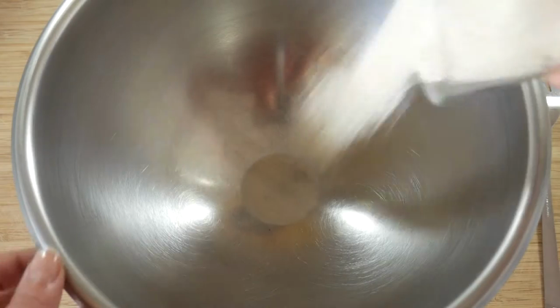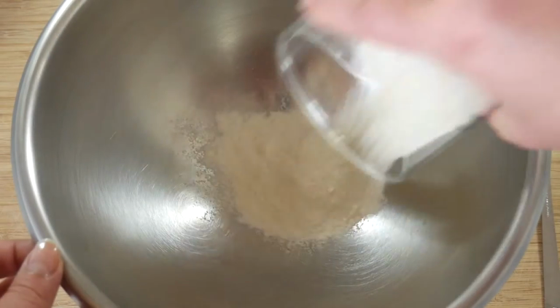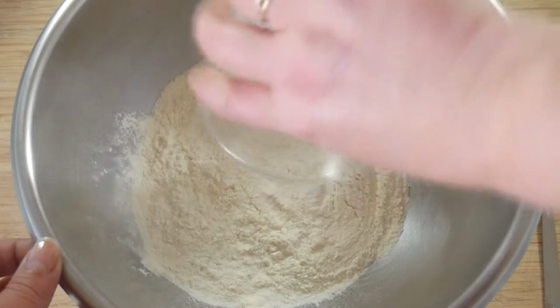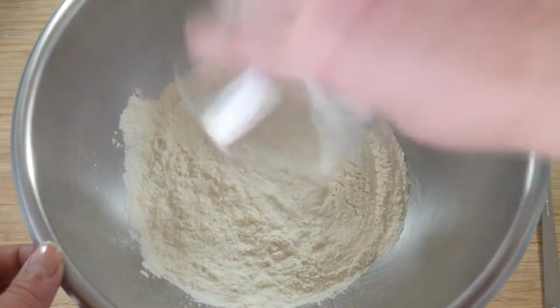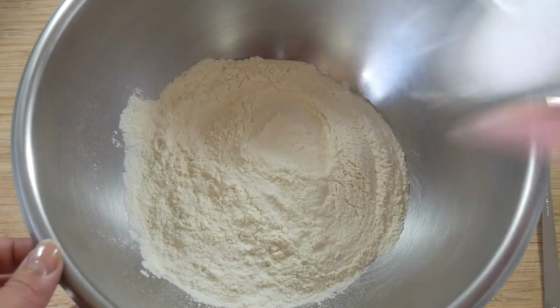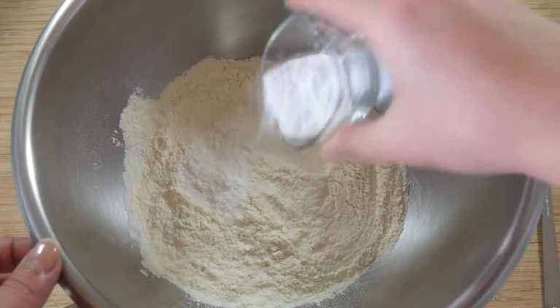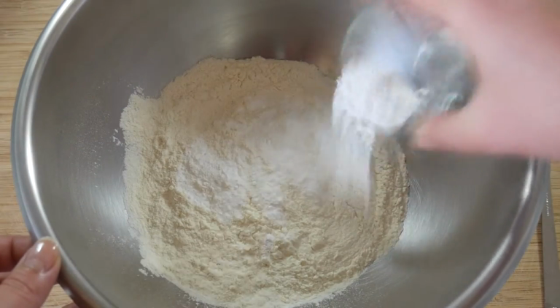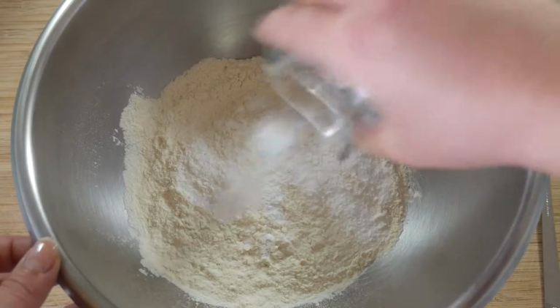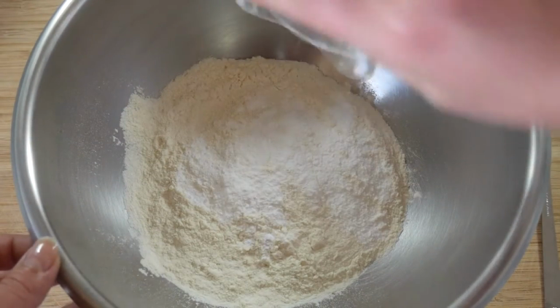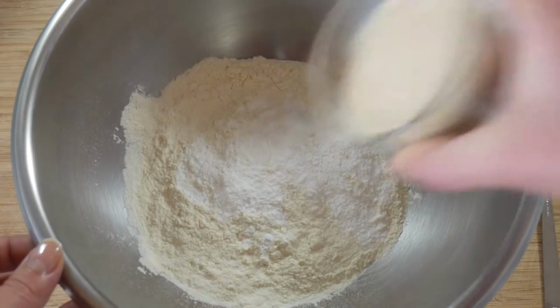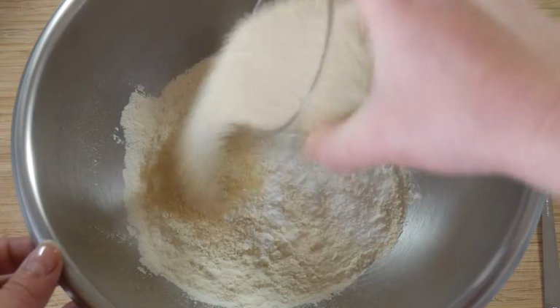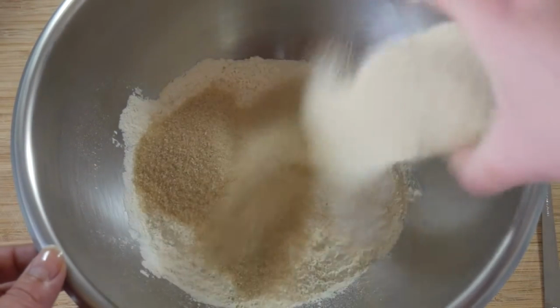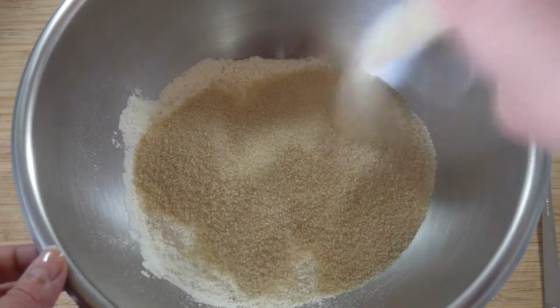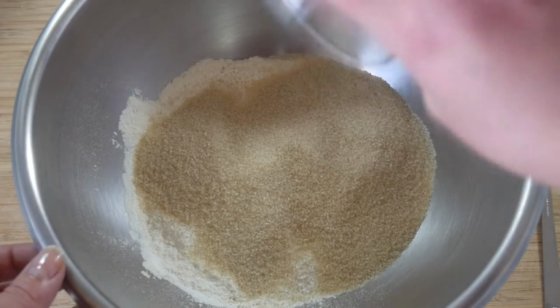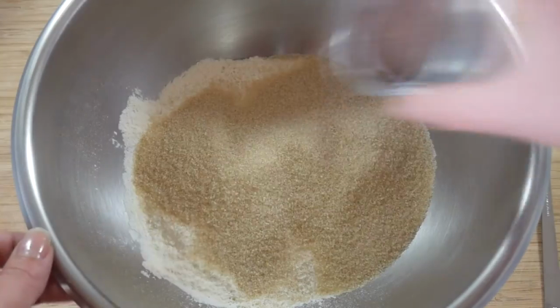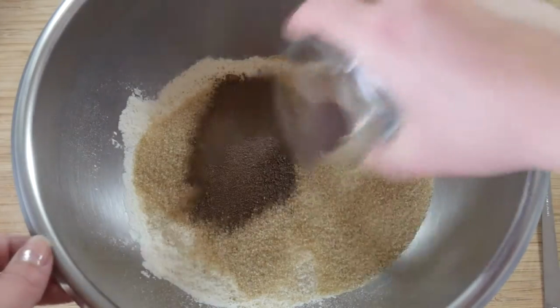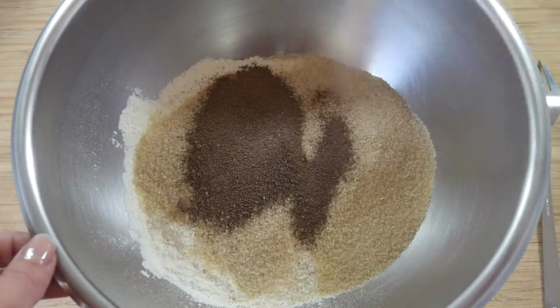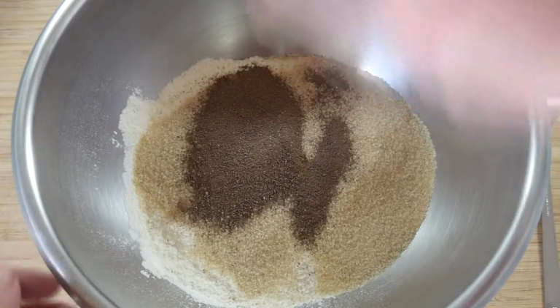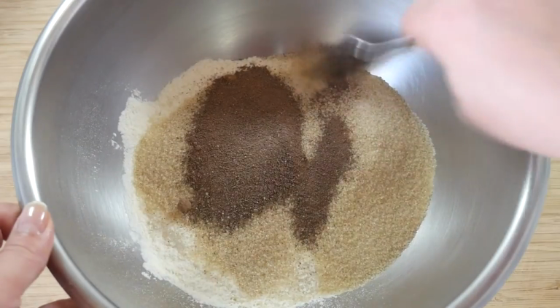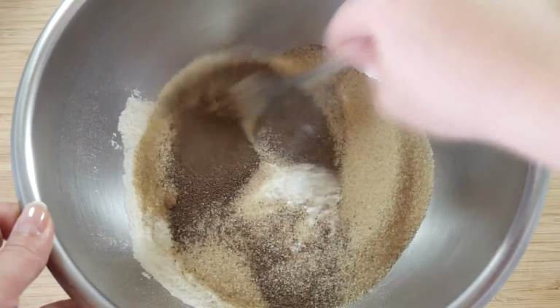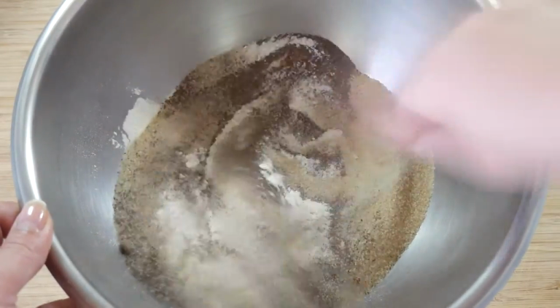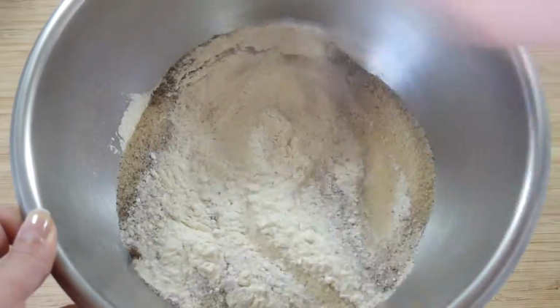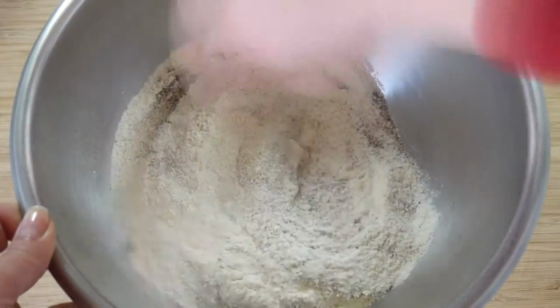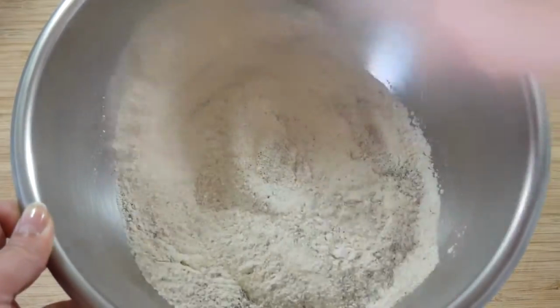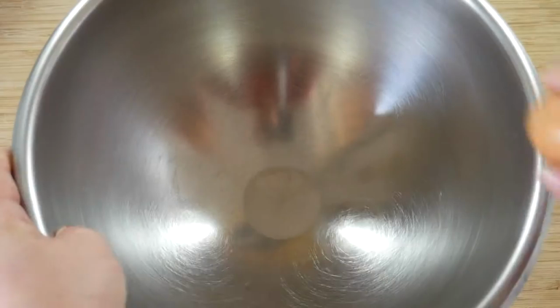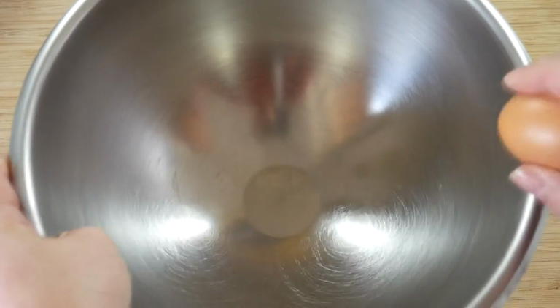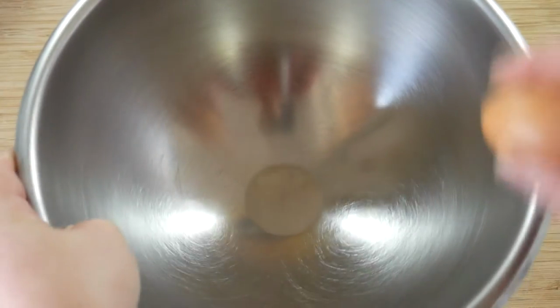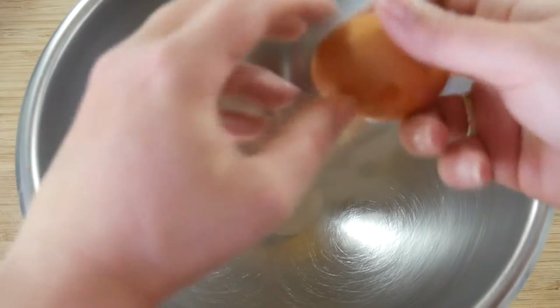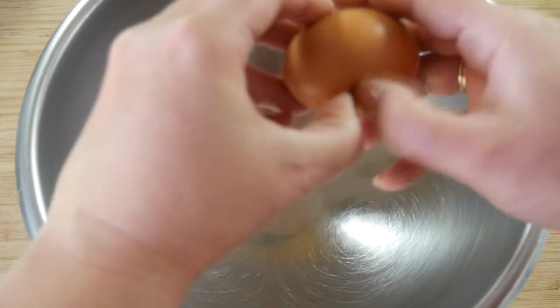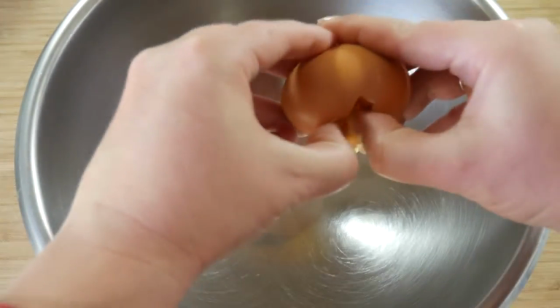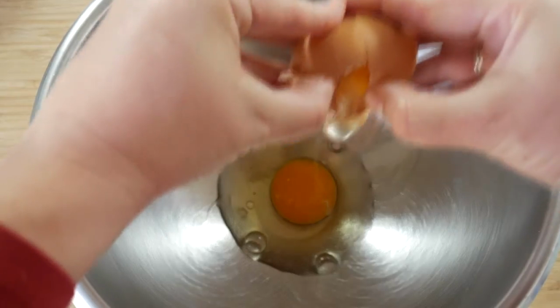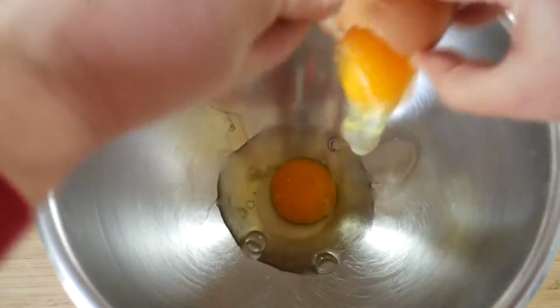Mix flour, baking powder, brown sugar, and drinking chocolate. Melt butter and mix it with milk, and whisk eggs.